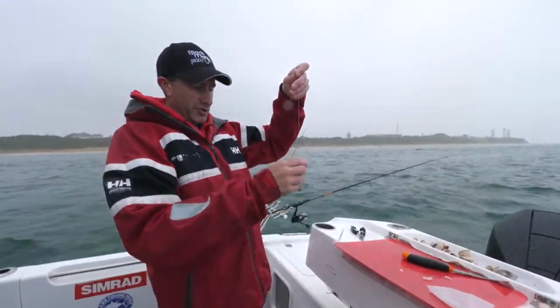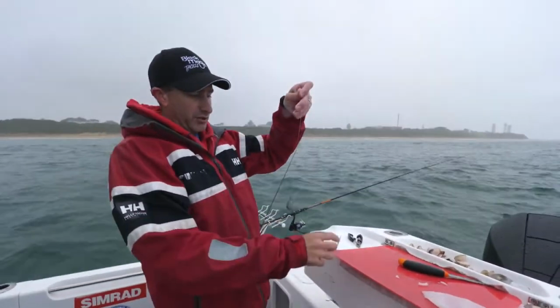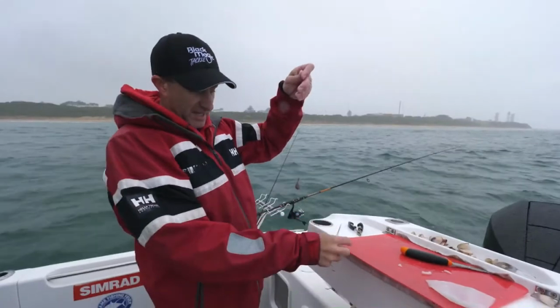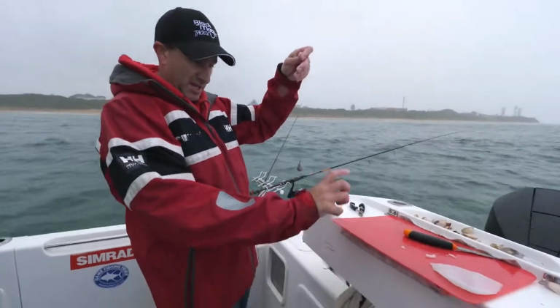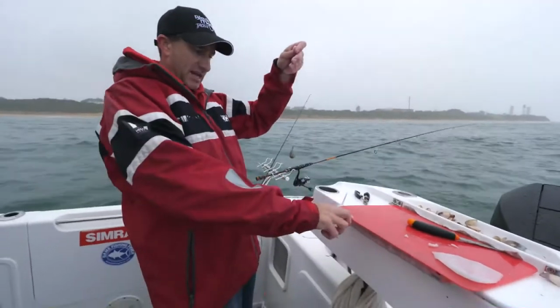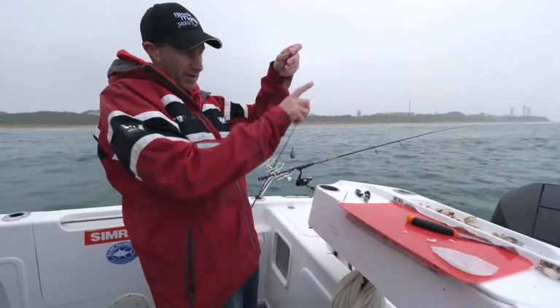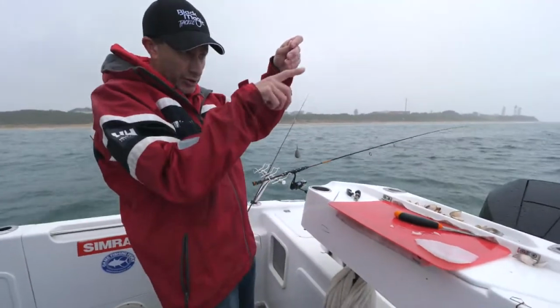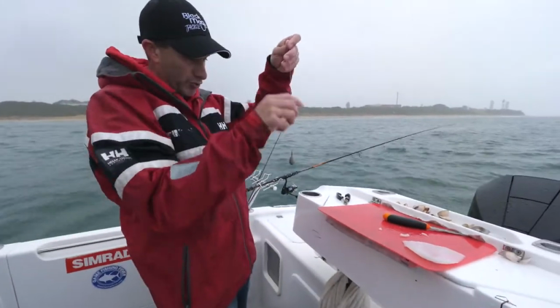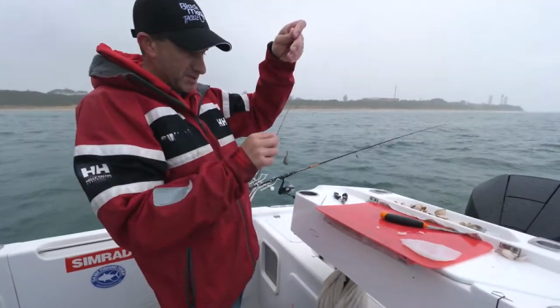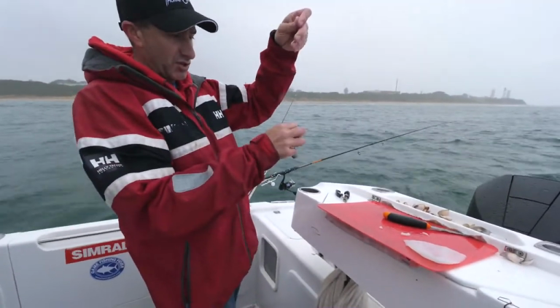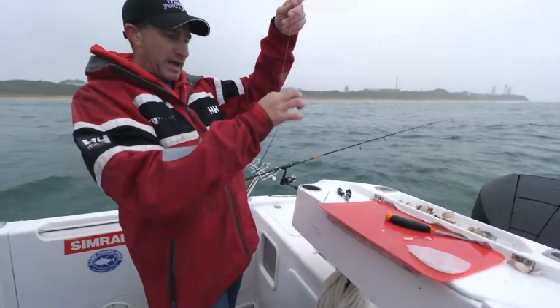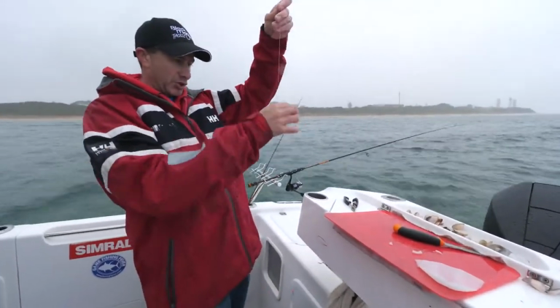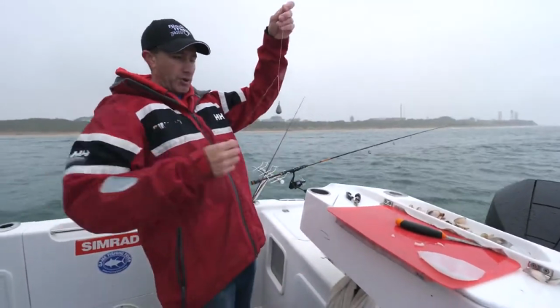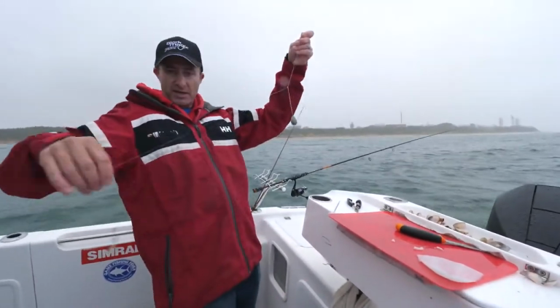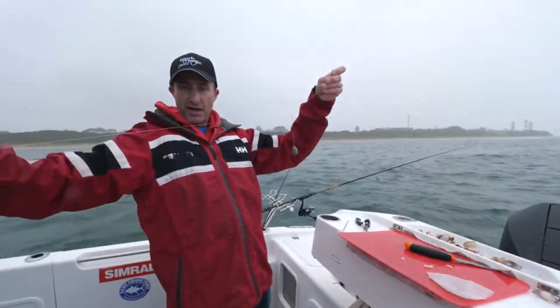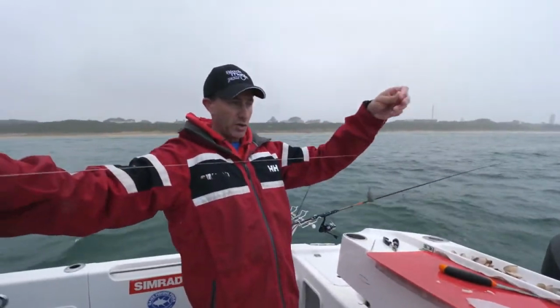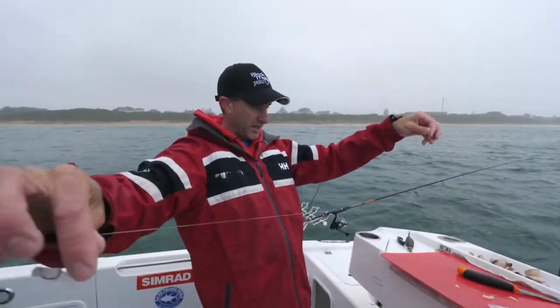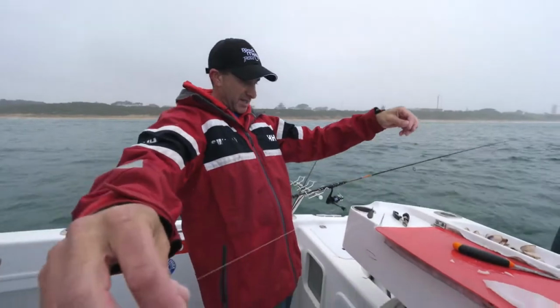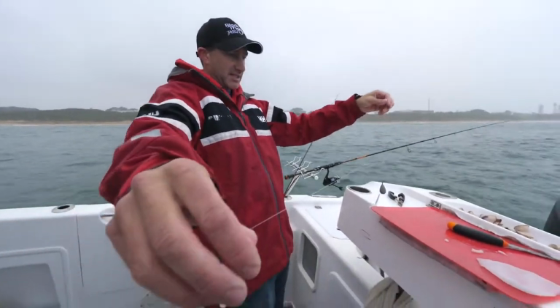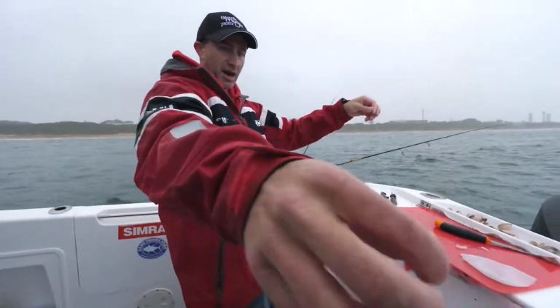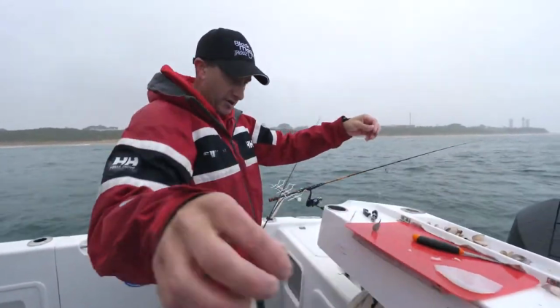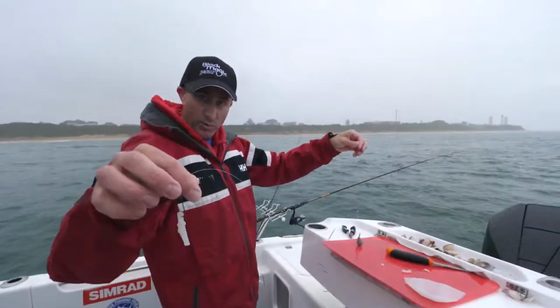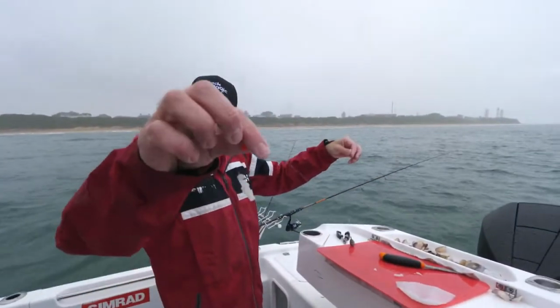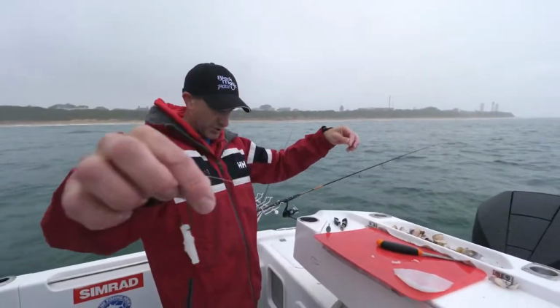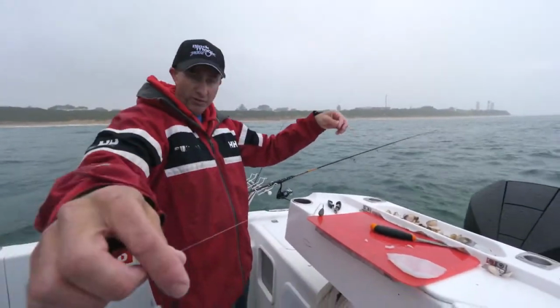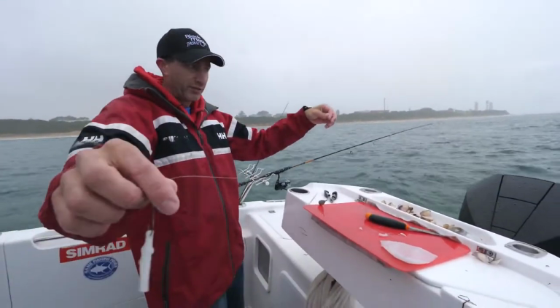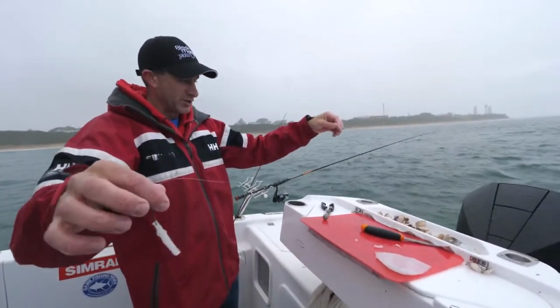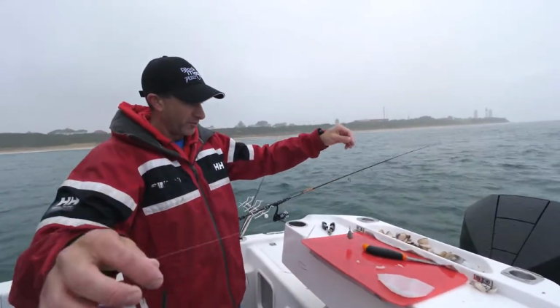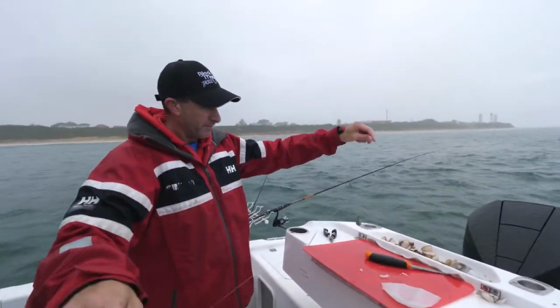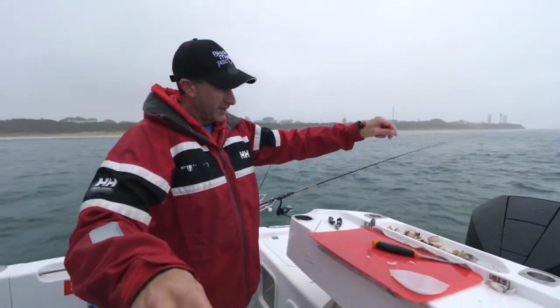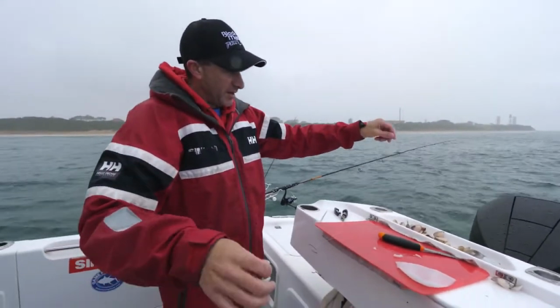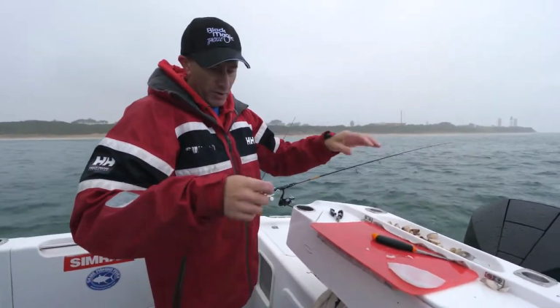Generally the sinker's down there with very short droppers, but this rig we have the short dropper and a longer leader, so that sits in the current with that bait just wafting a few inches off the bottom.